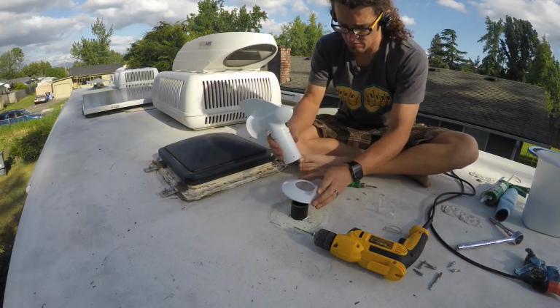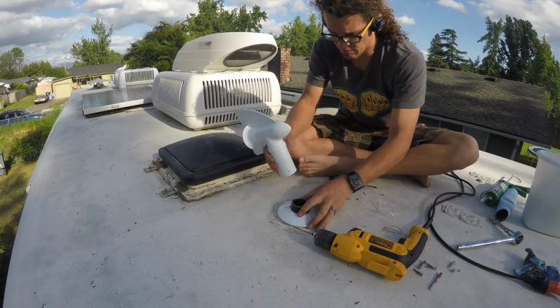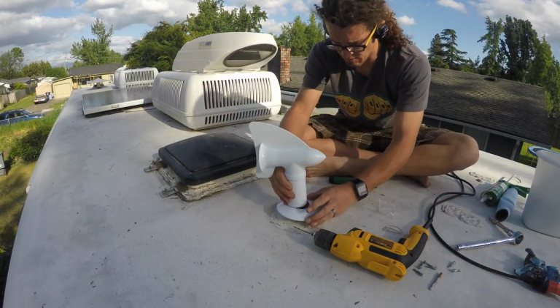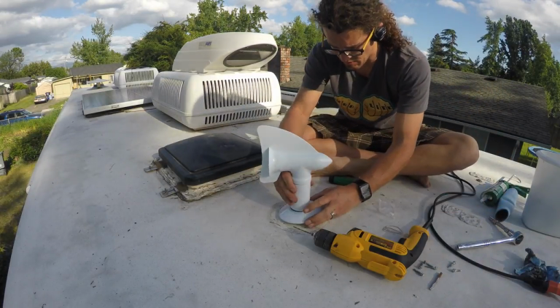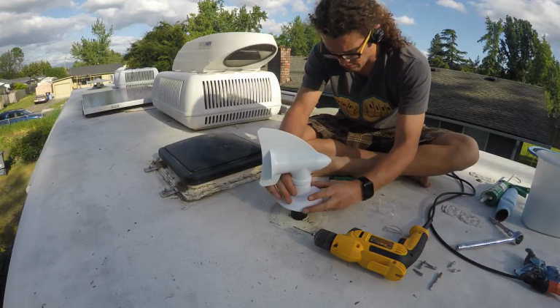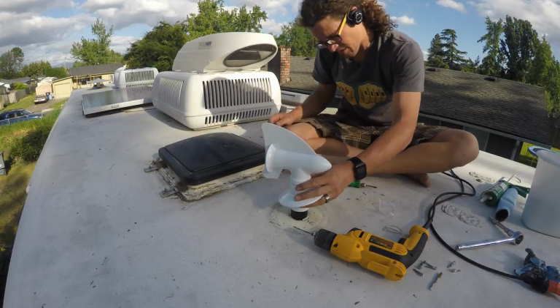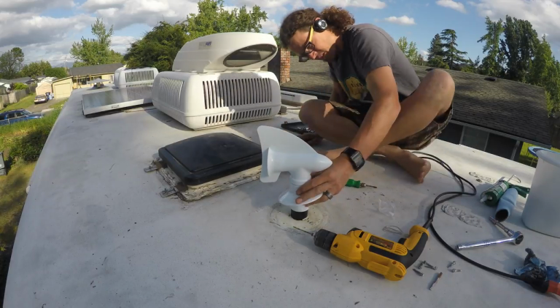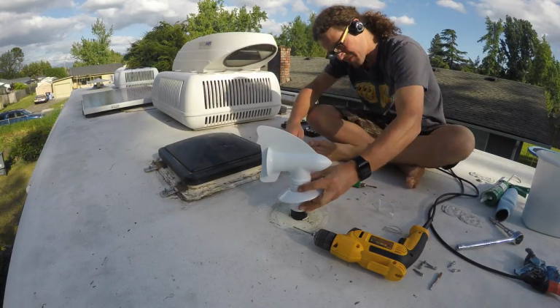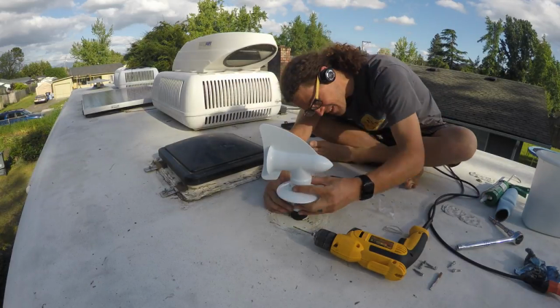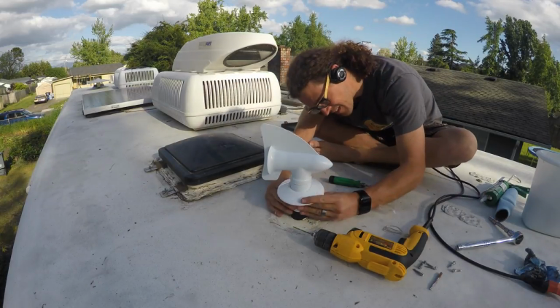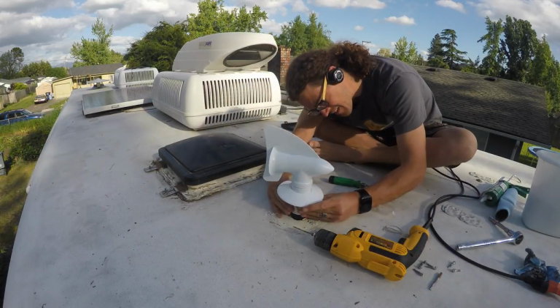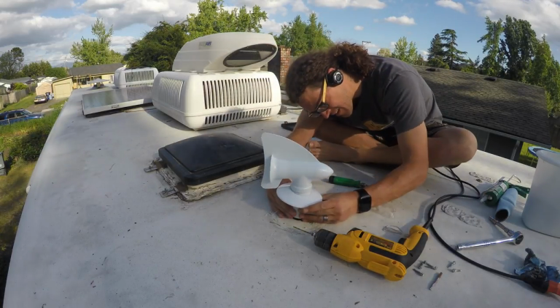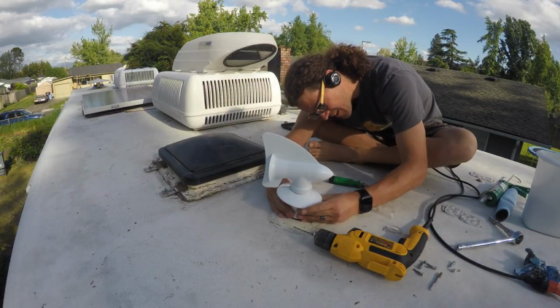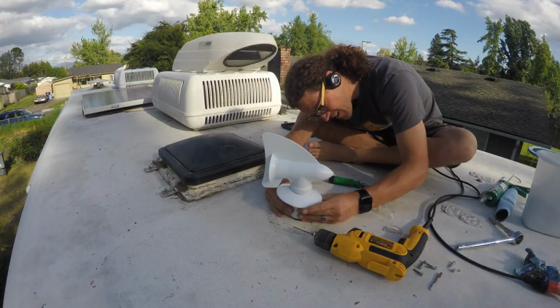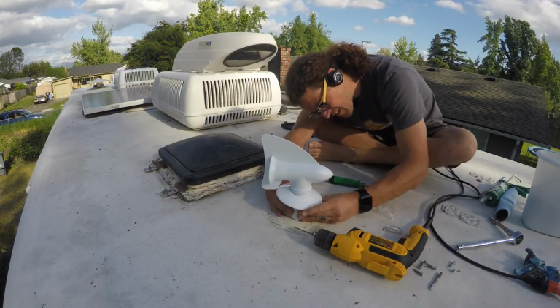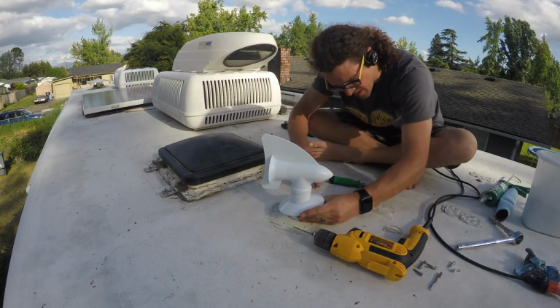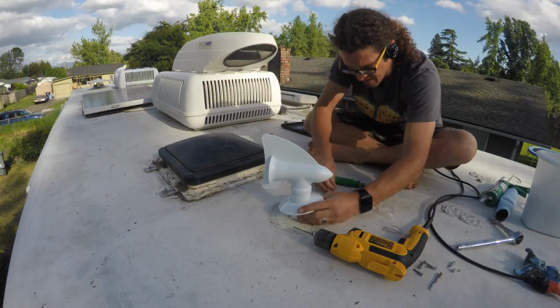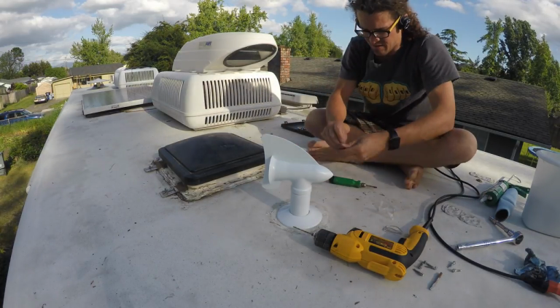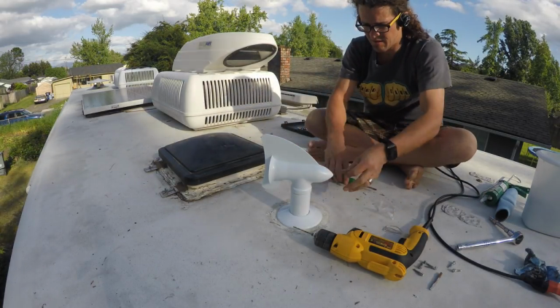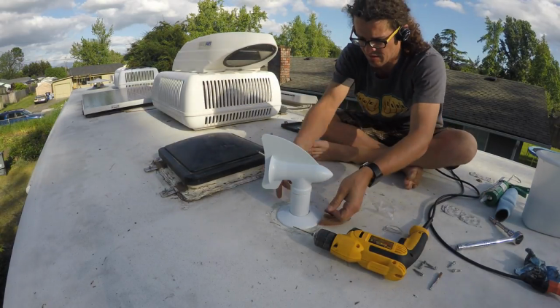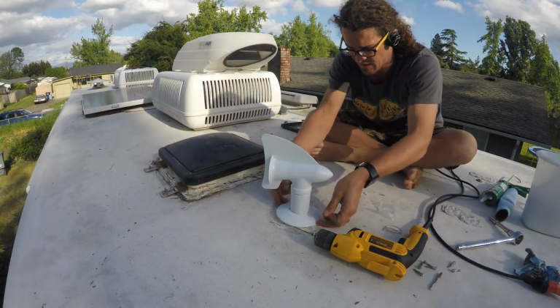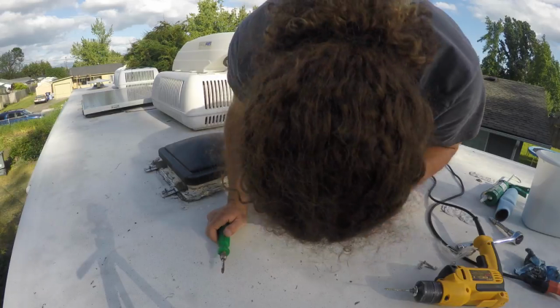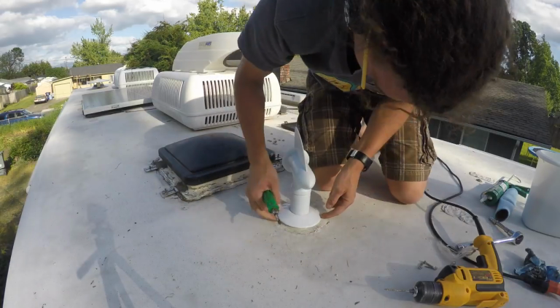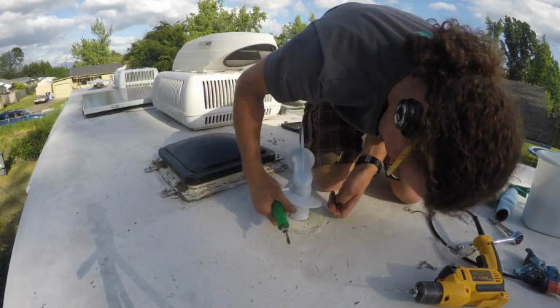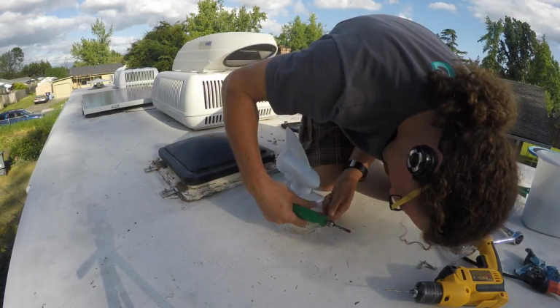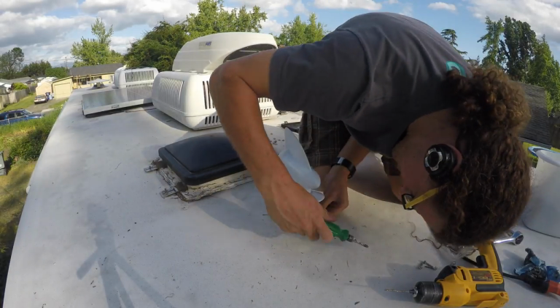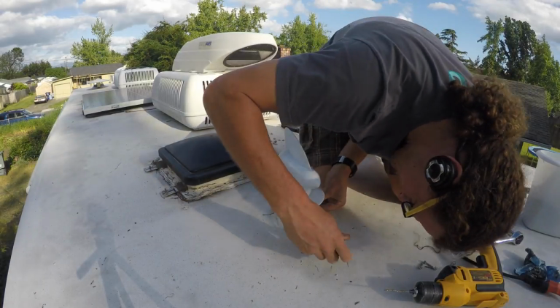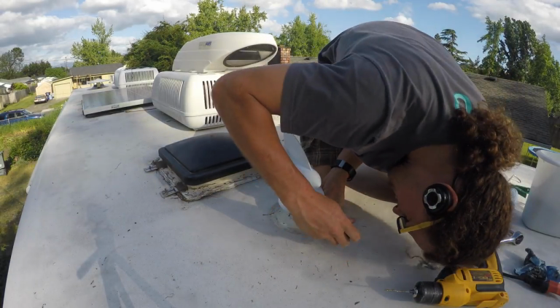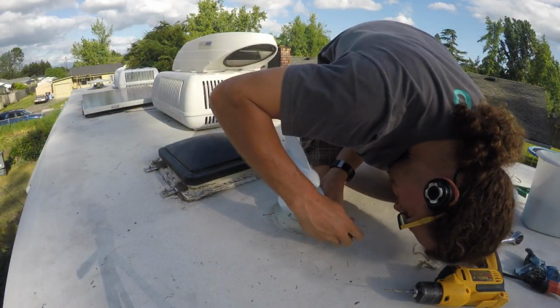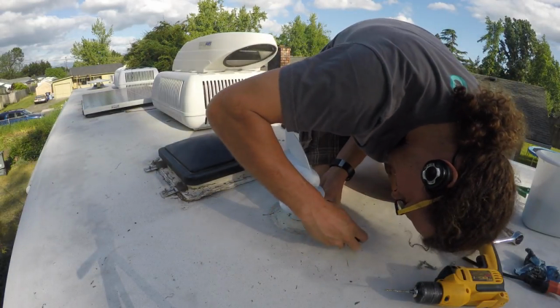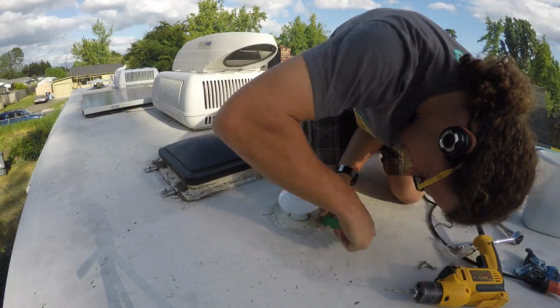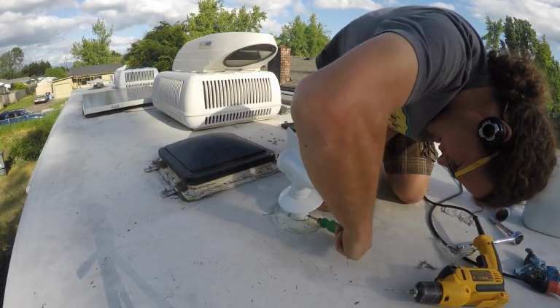Now remove everything and put the face plate over the pipe first before adding the cyclone intake pipe. Then hold the plate up while installing the 3 screws.